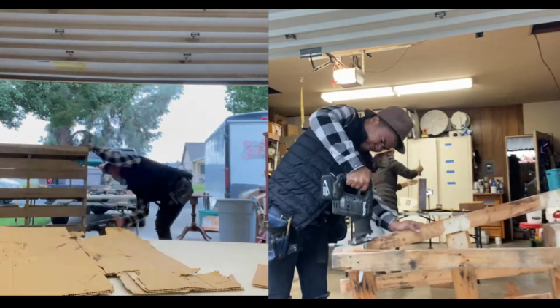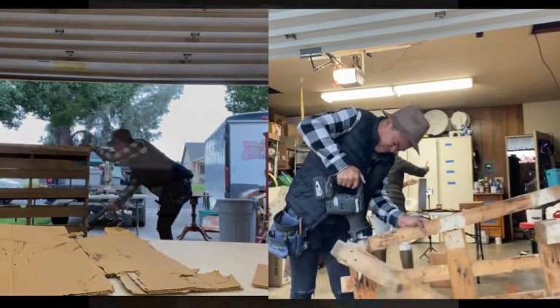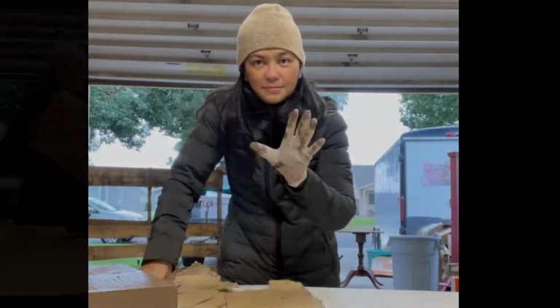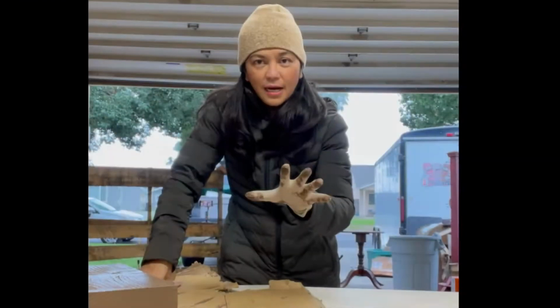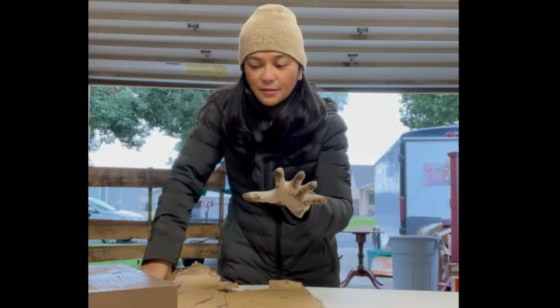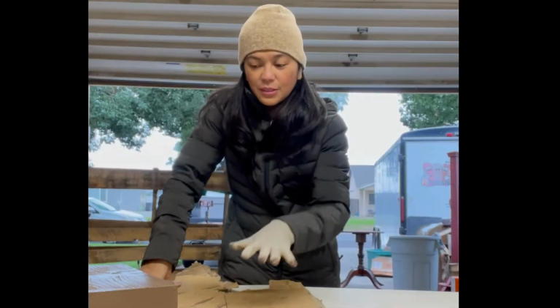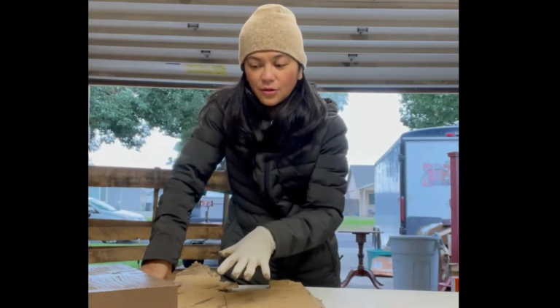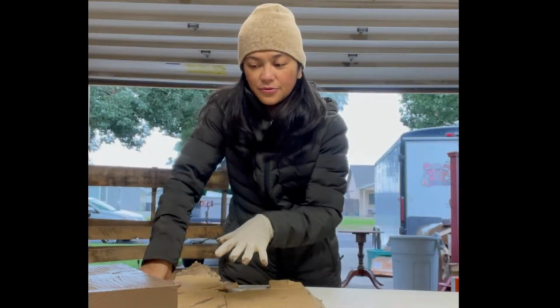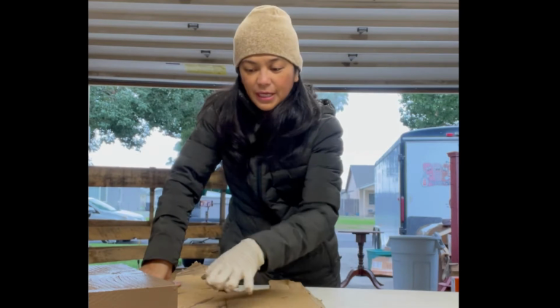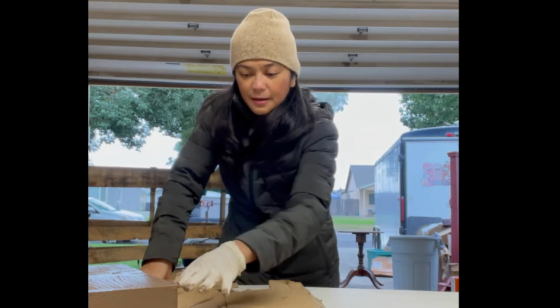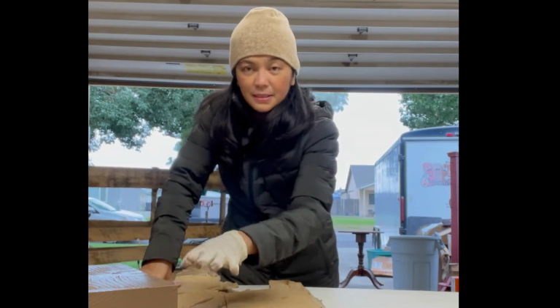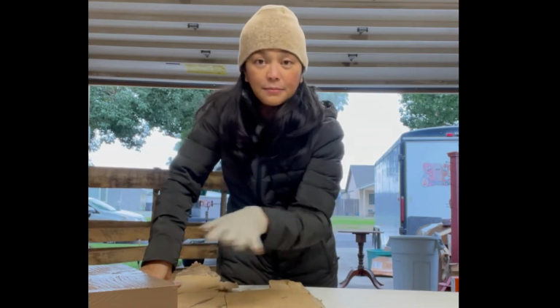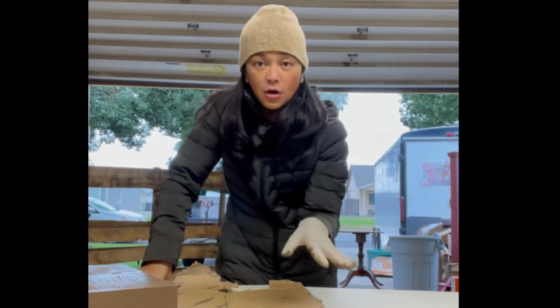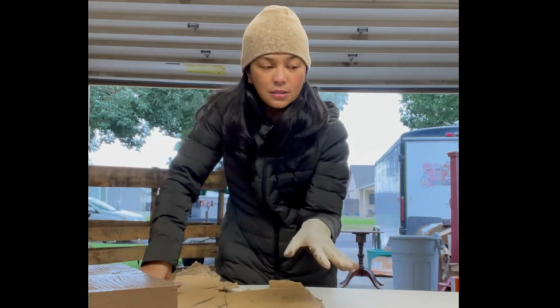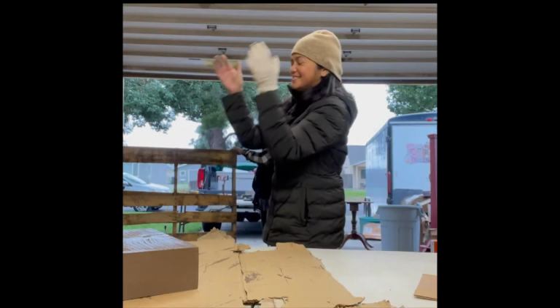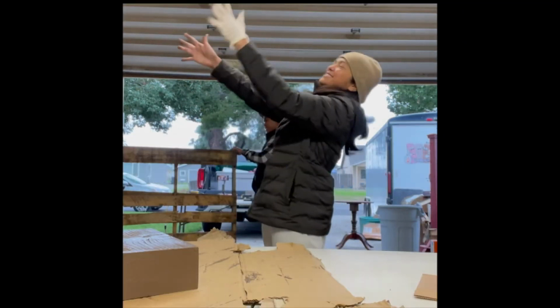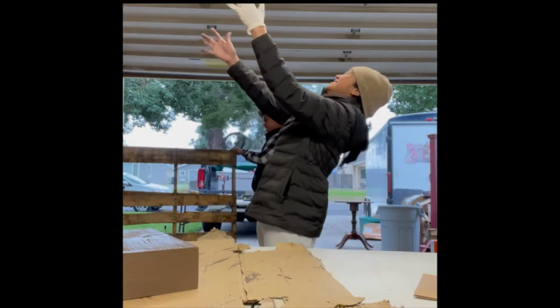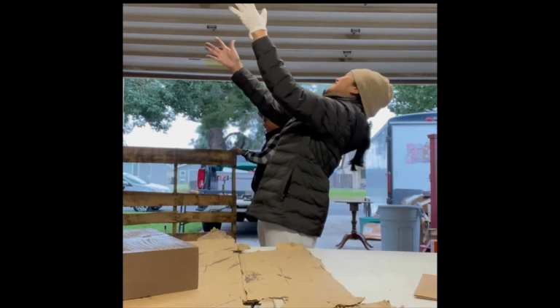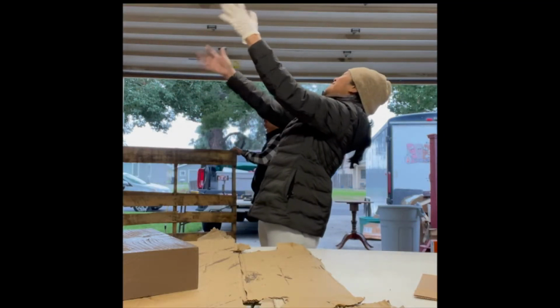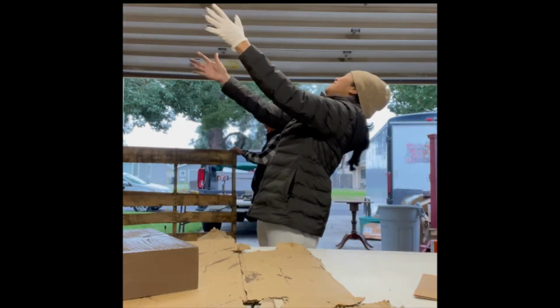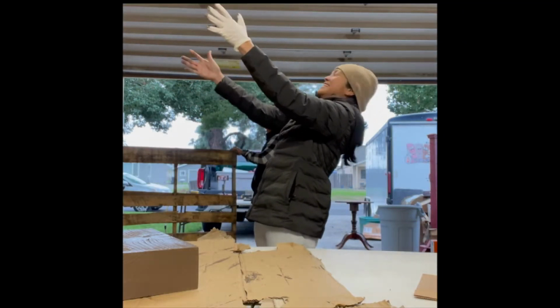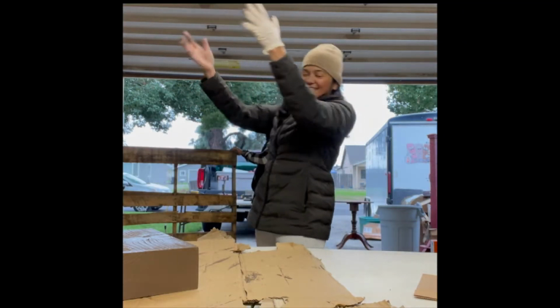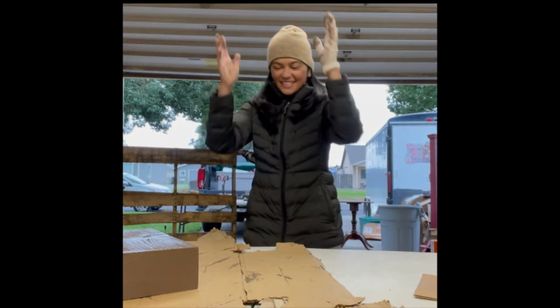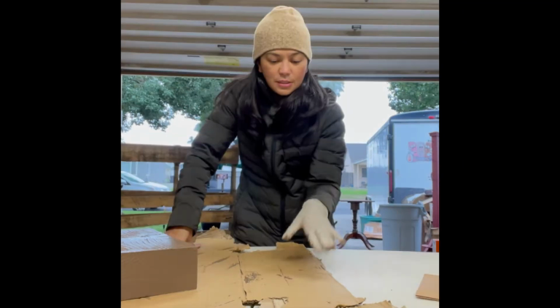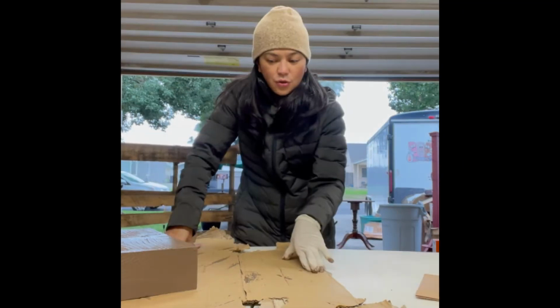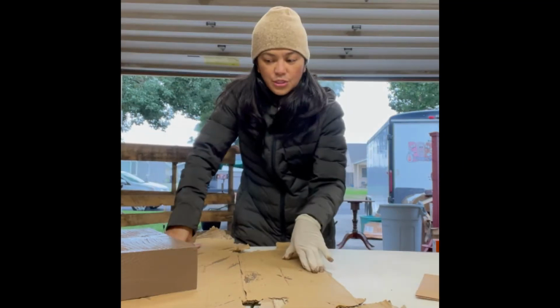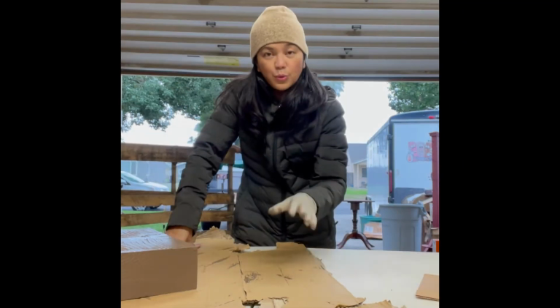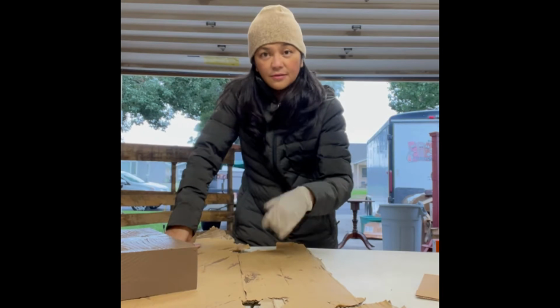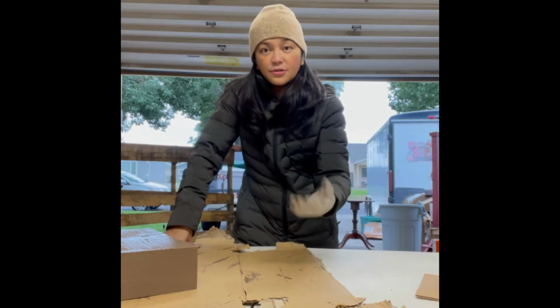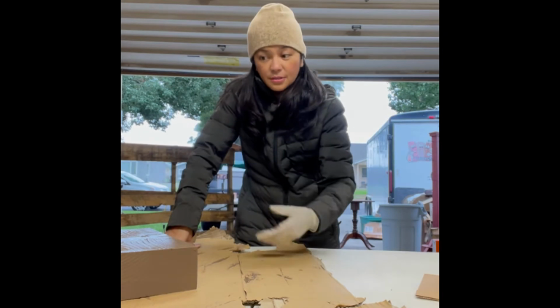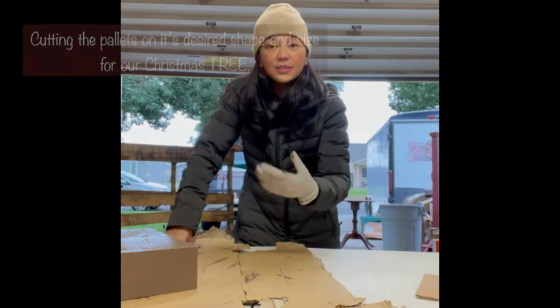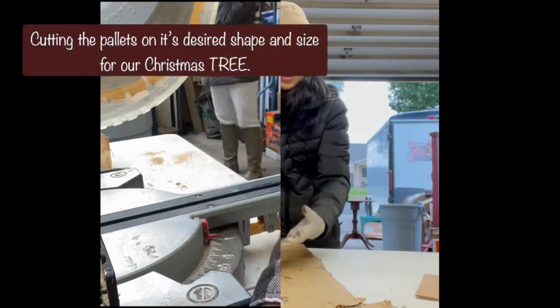I'm done with all three — I painted them all. So we're just waiting for them to dry.